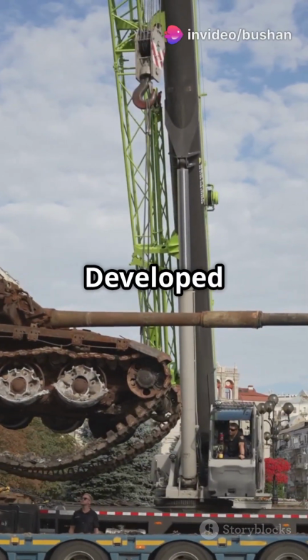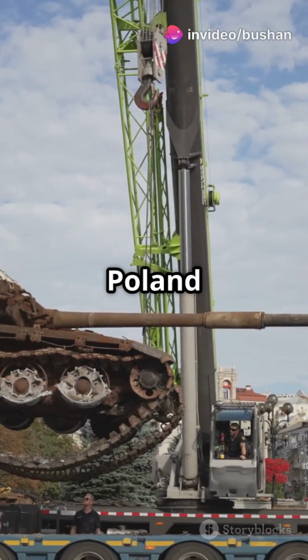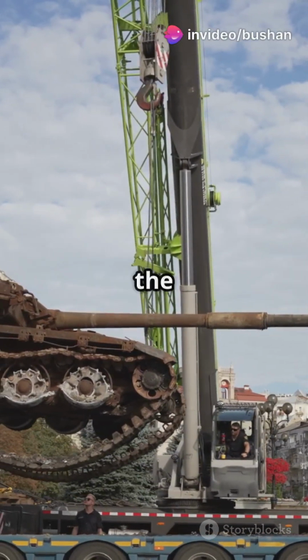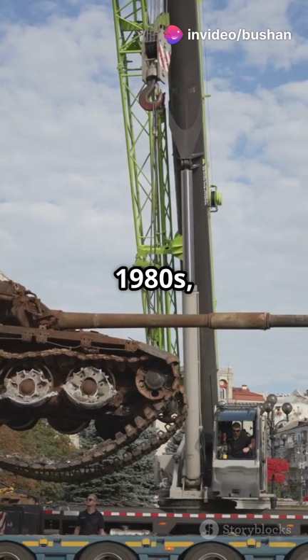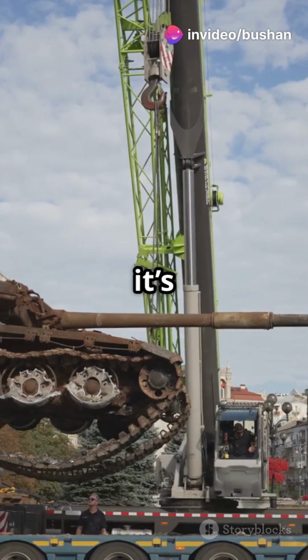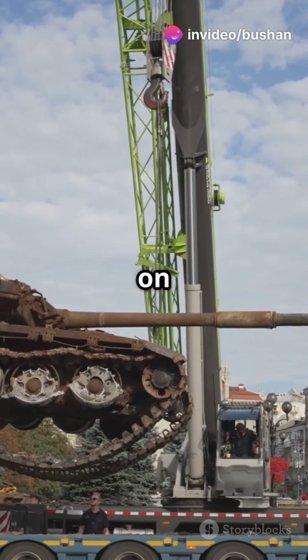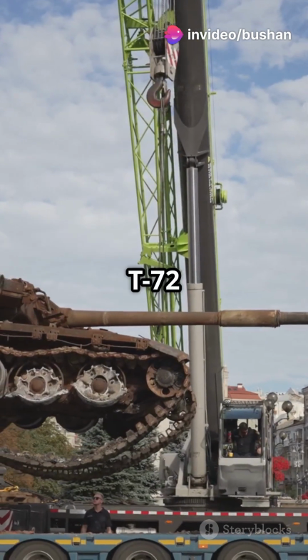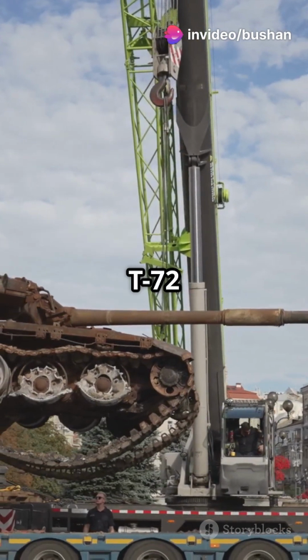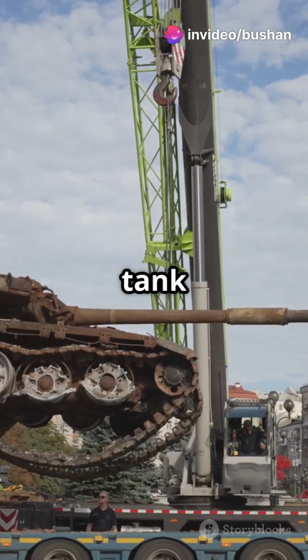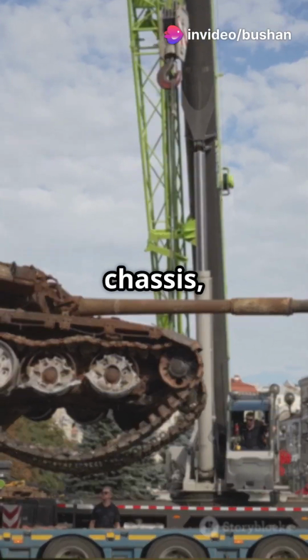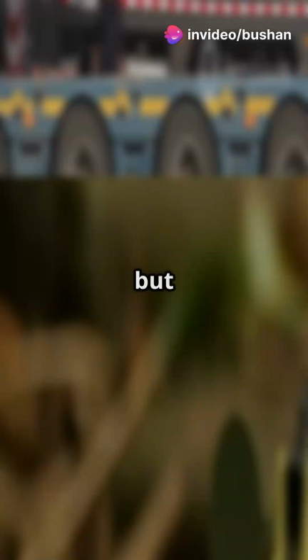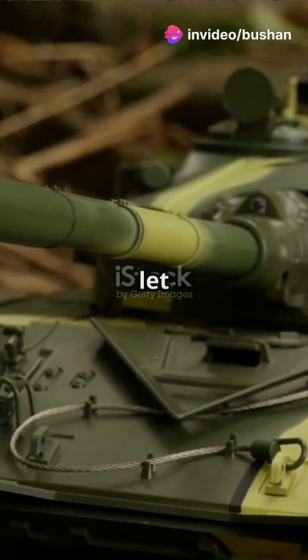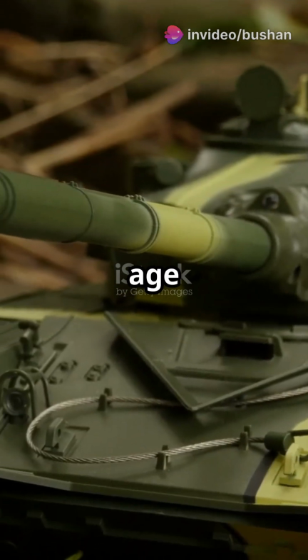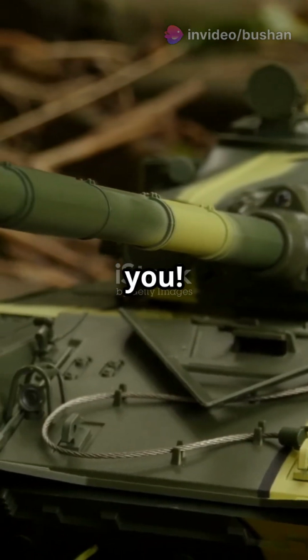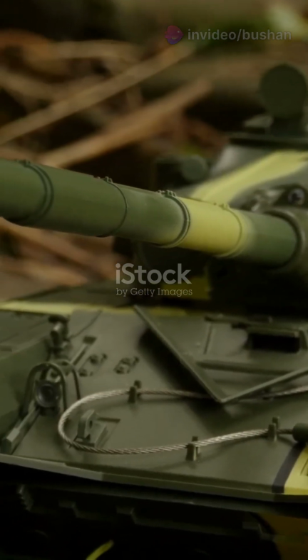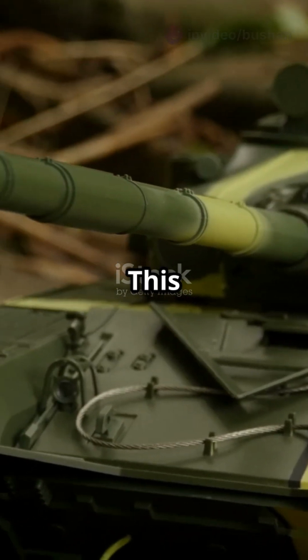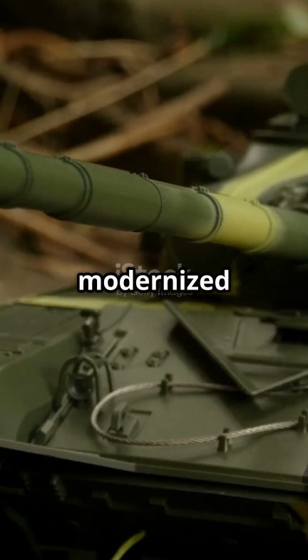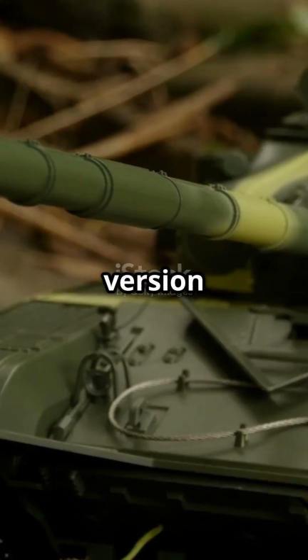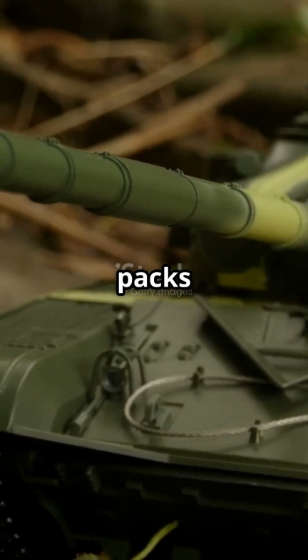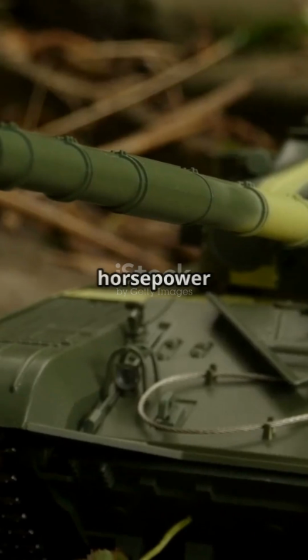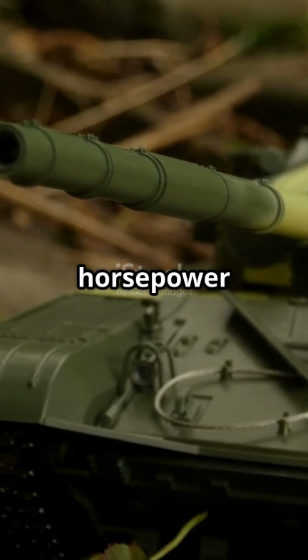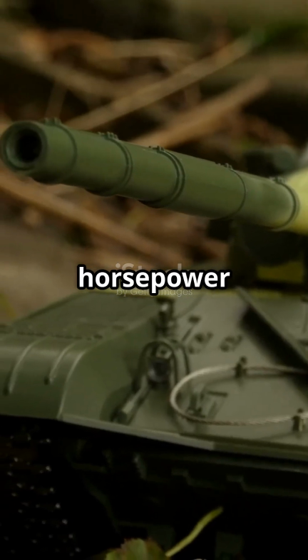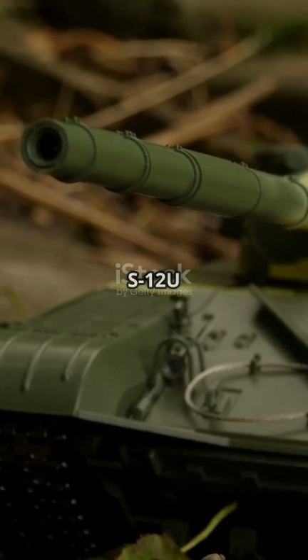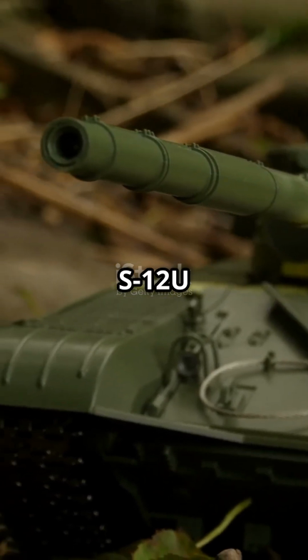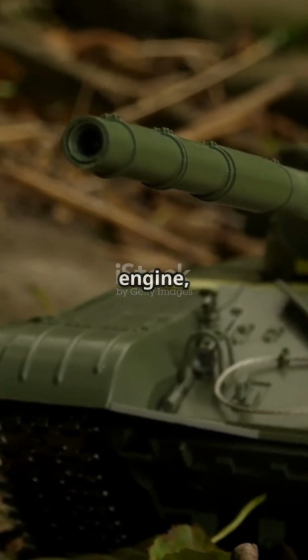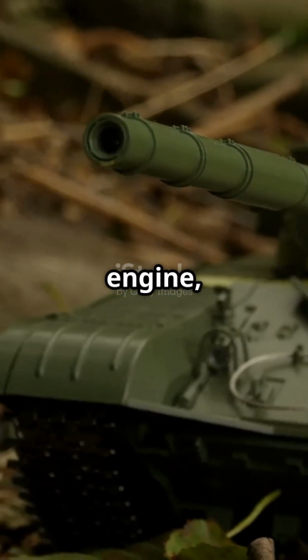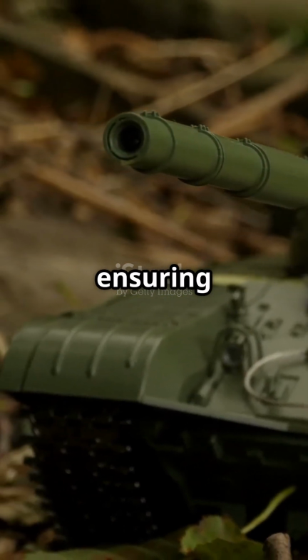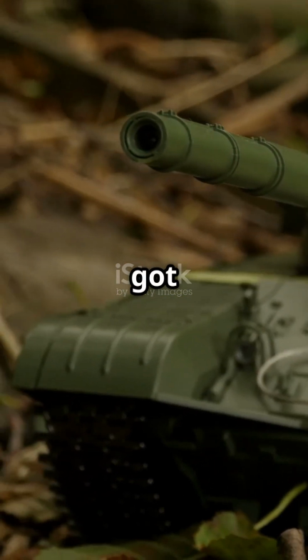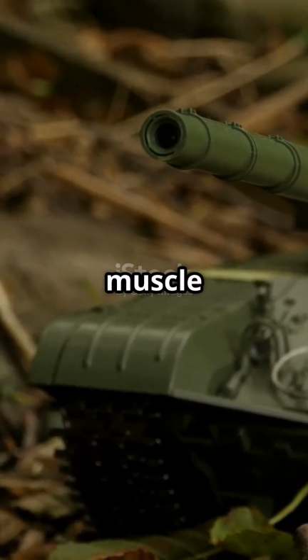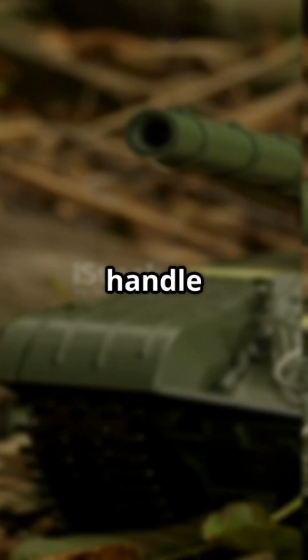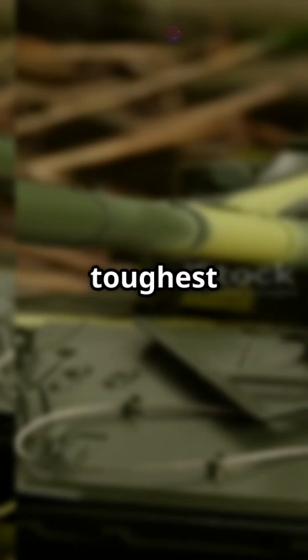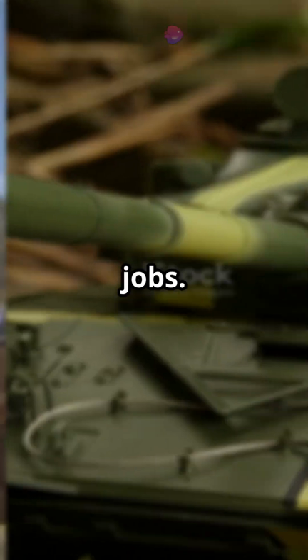Developed in Poland in the 1980s, it's based on the T-72 tank chassis — but don't let its age fool you. This modernized version packs an 850 horsepower S-12U engine, ensuring it's got the muscle to handle the toughest jobs.